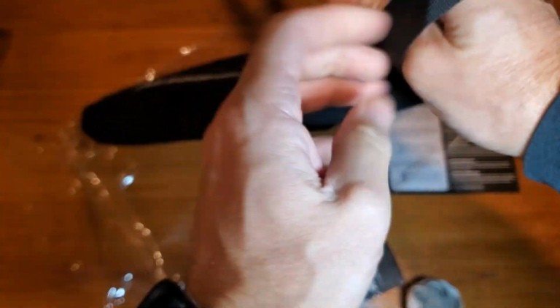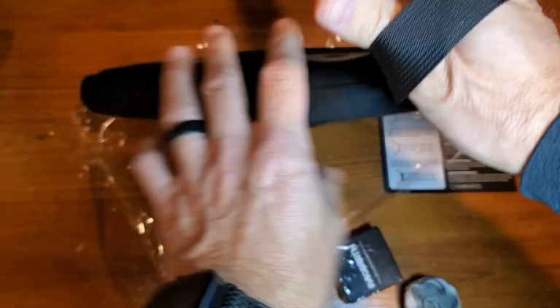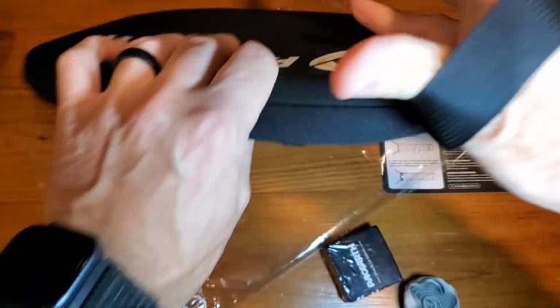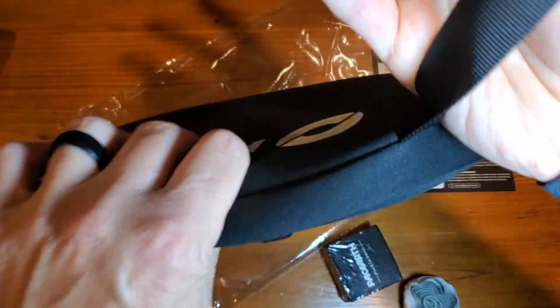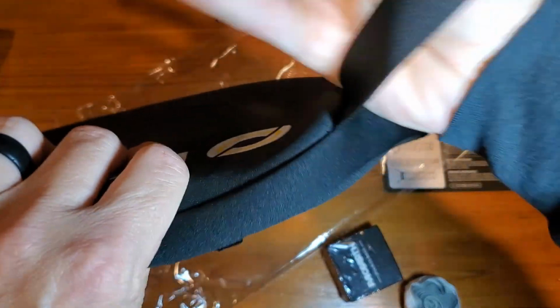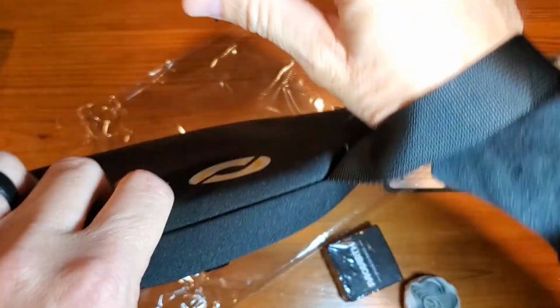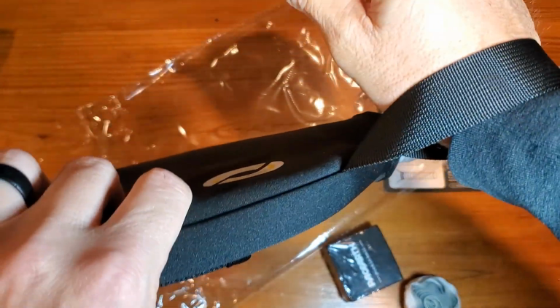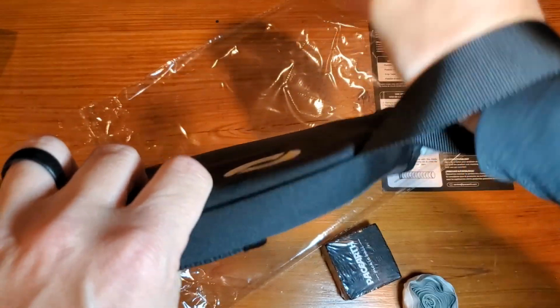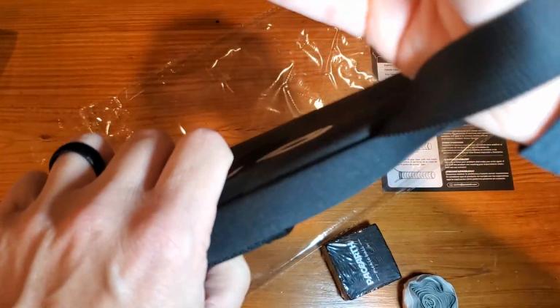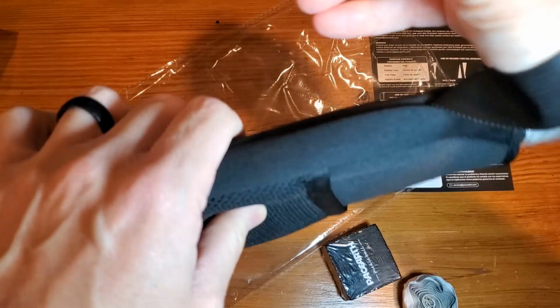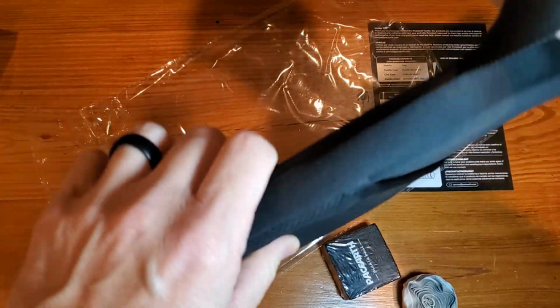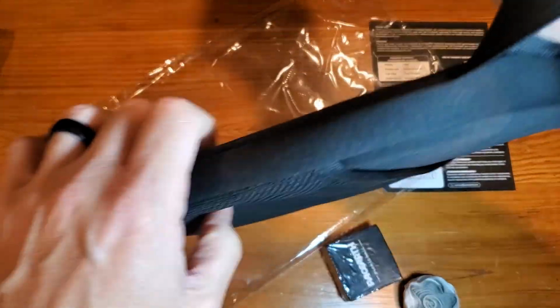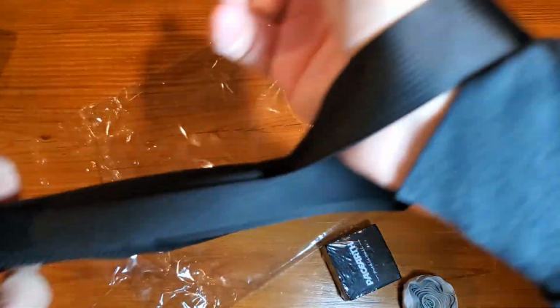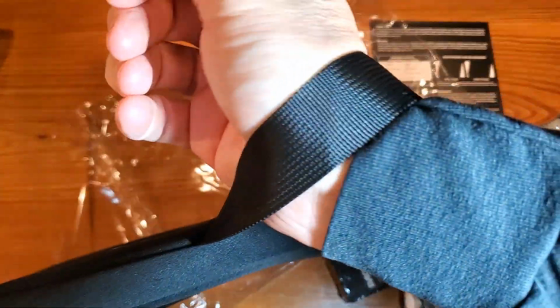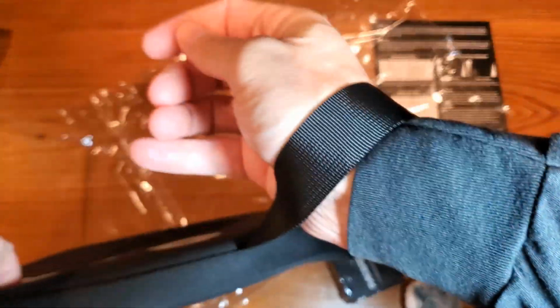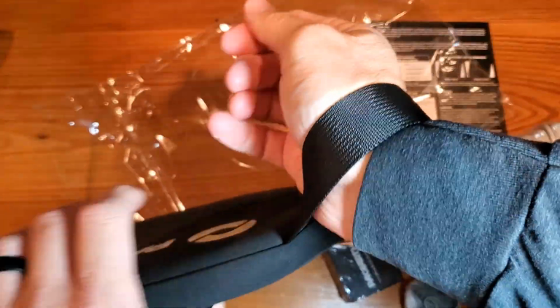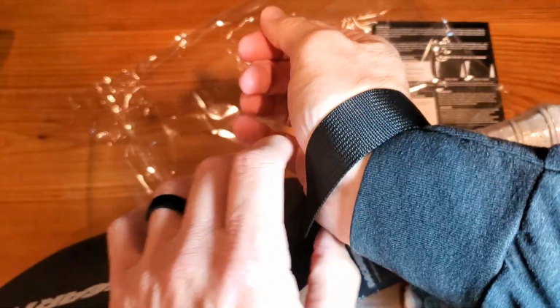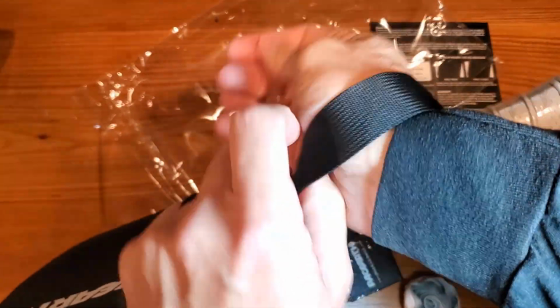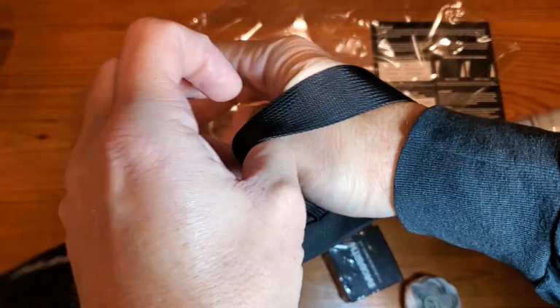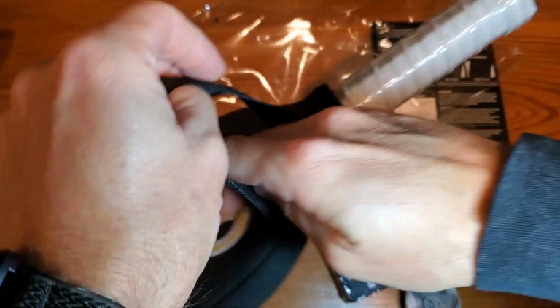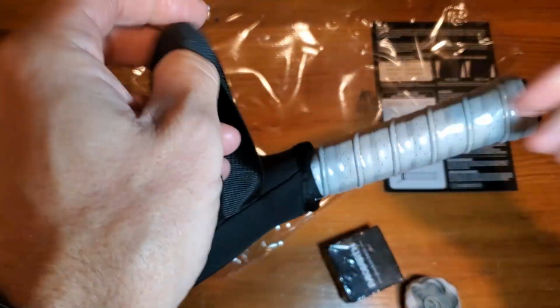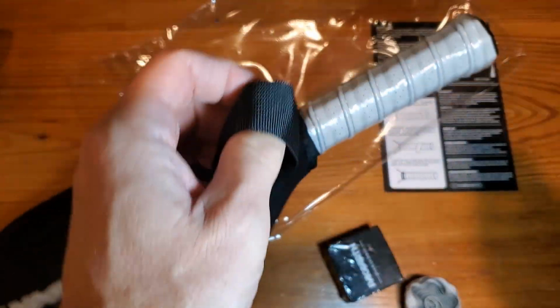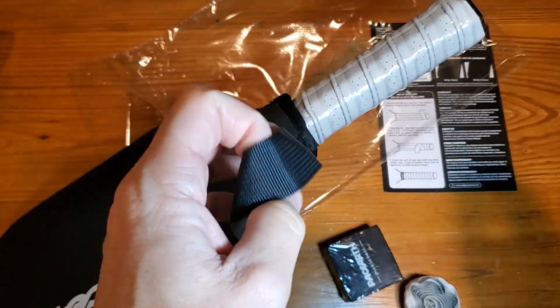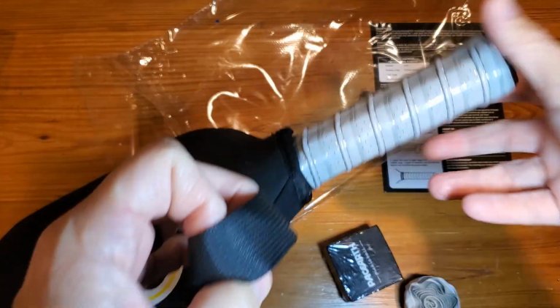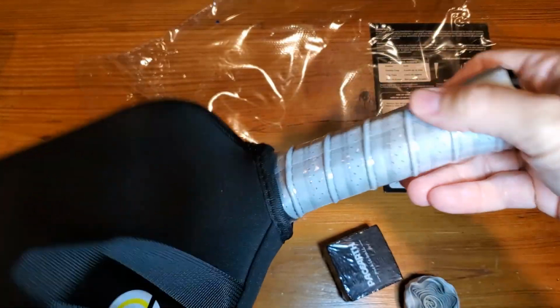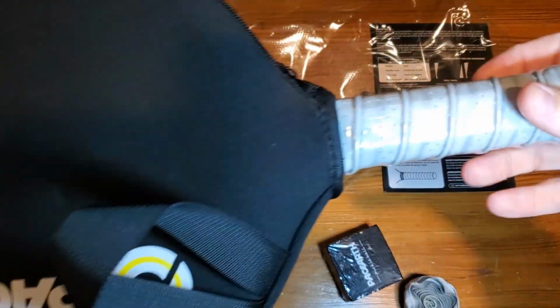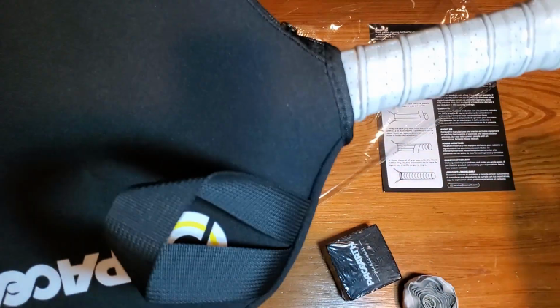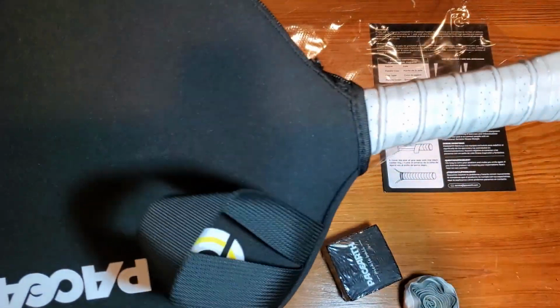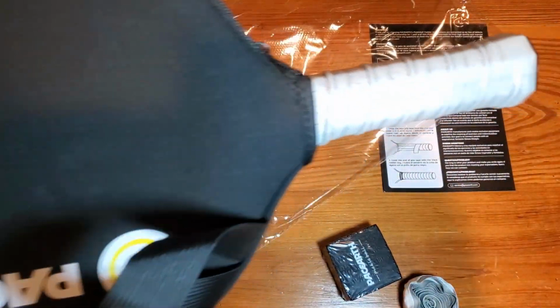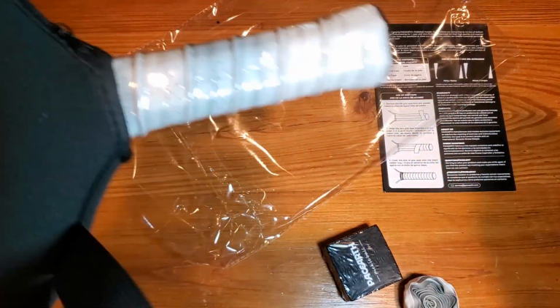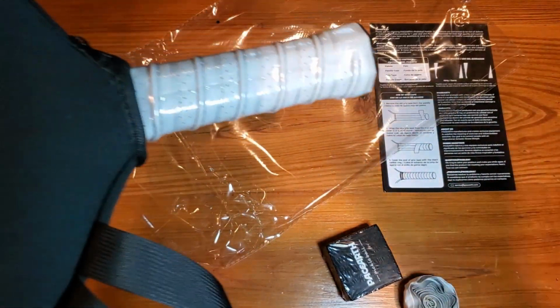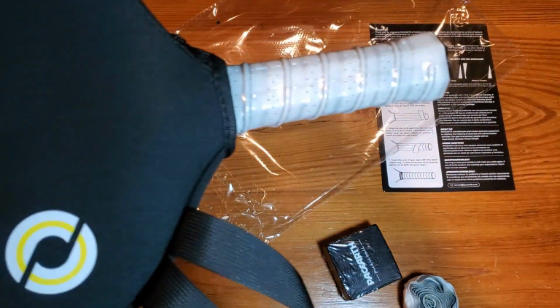And then this is just going to be a simple eraser. As this thing gets a little bit dirty, you're just going to take this out of the package and erase some of the junk off it from usage.